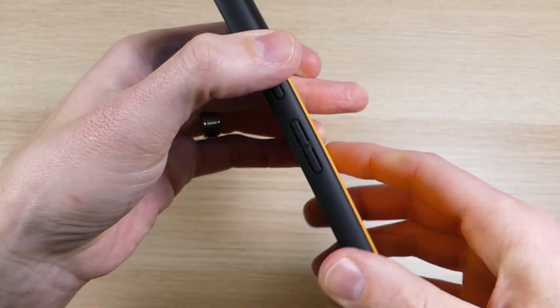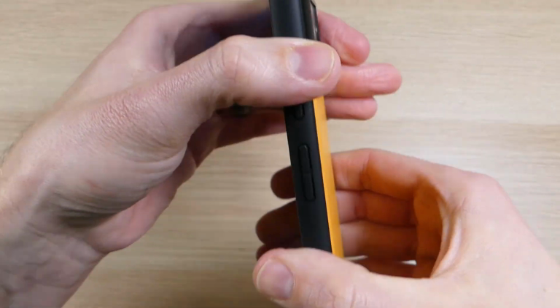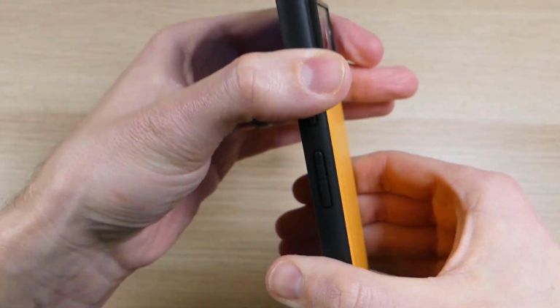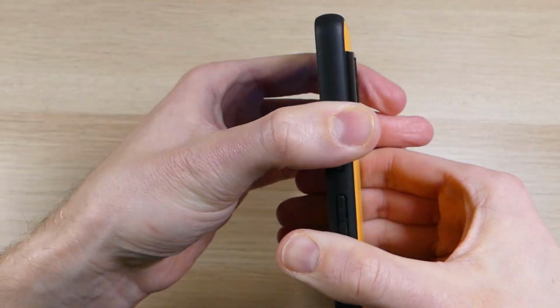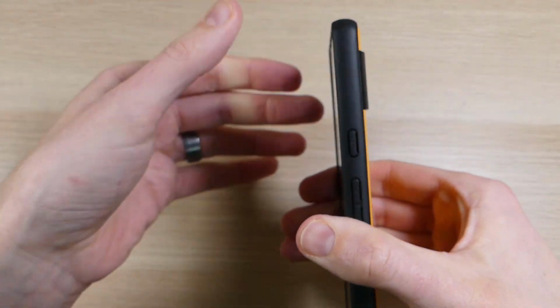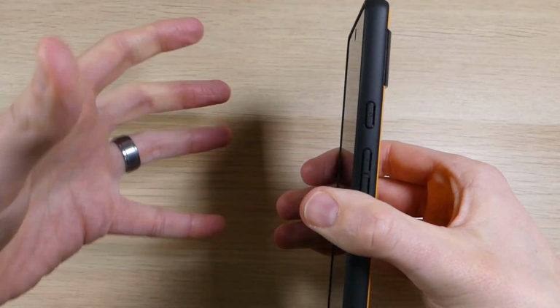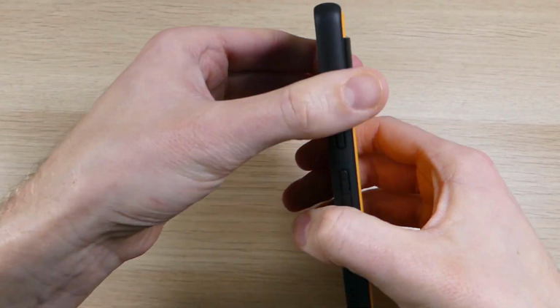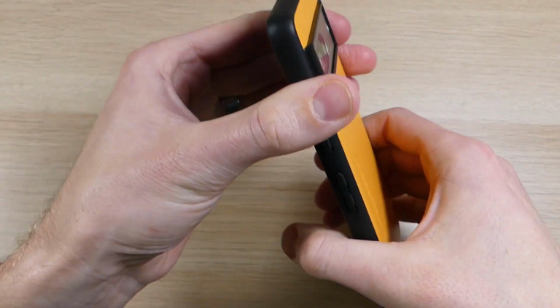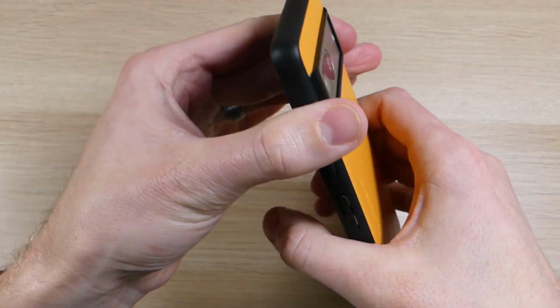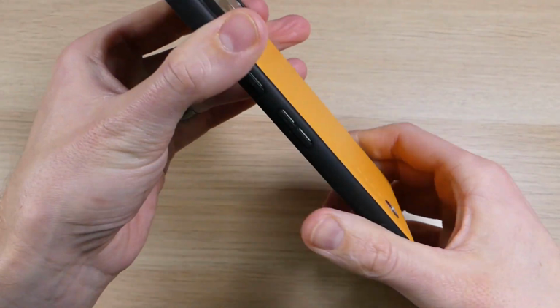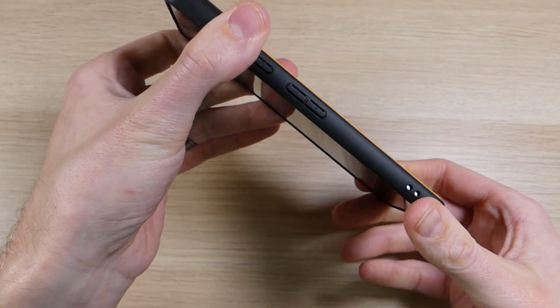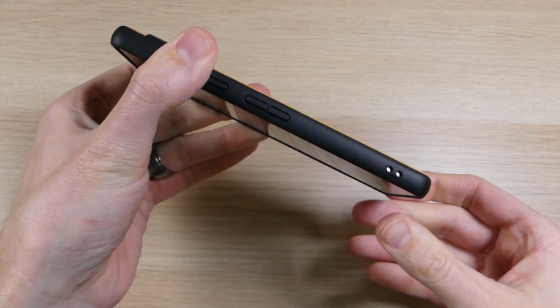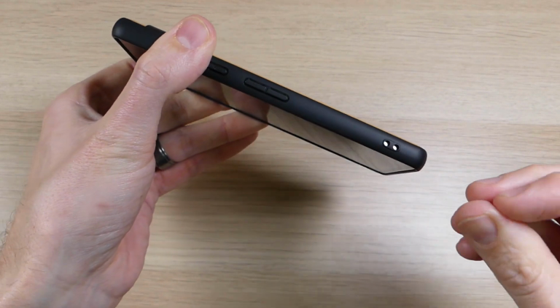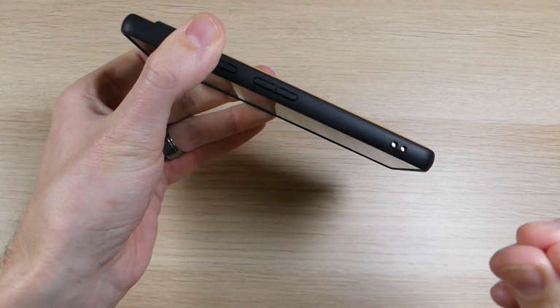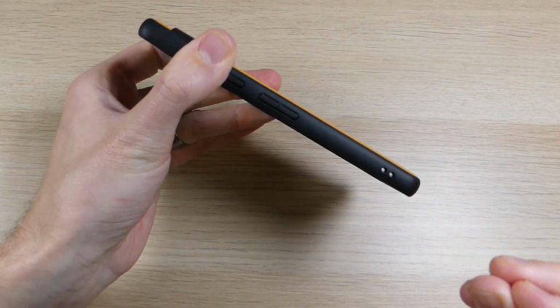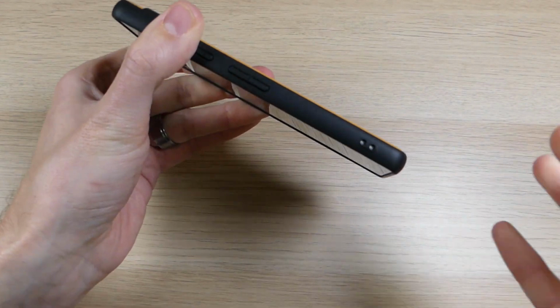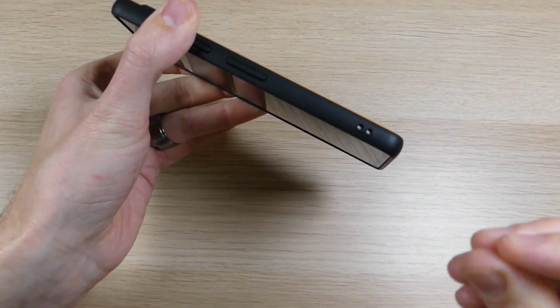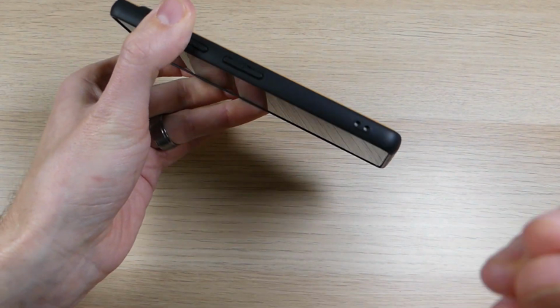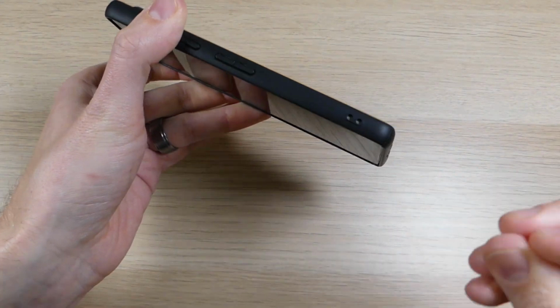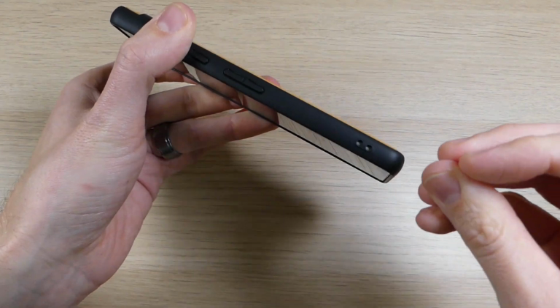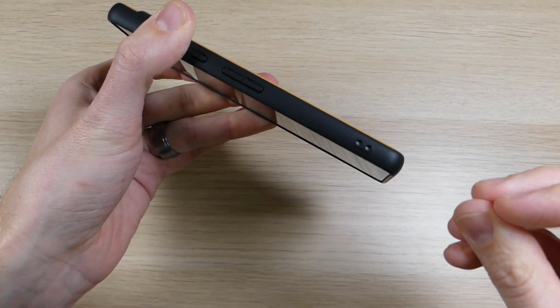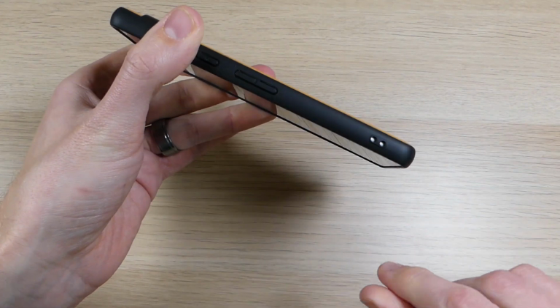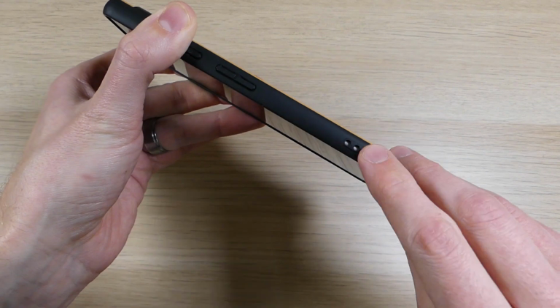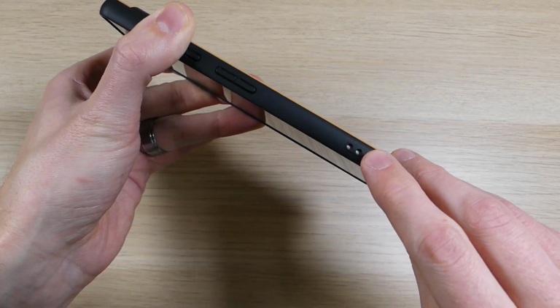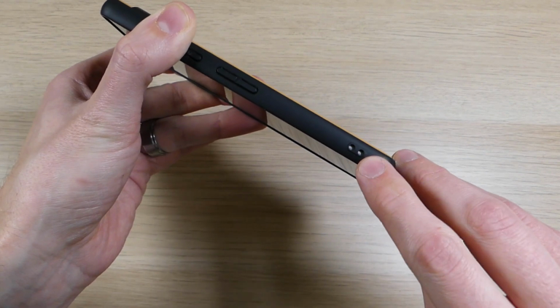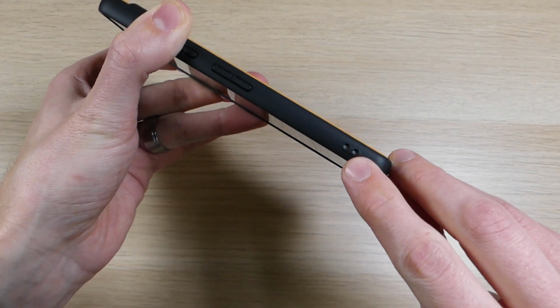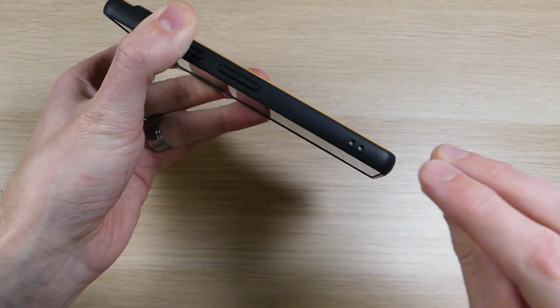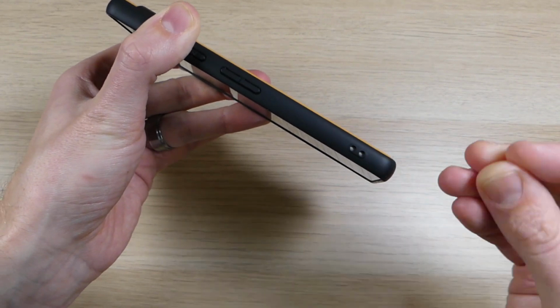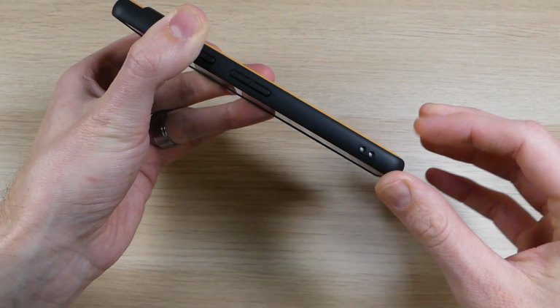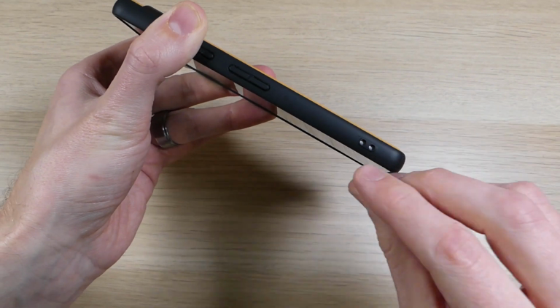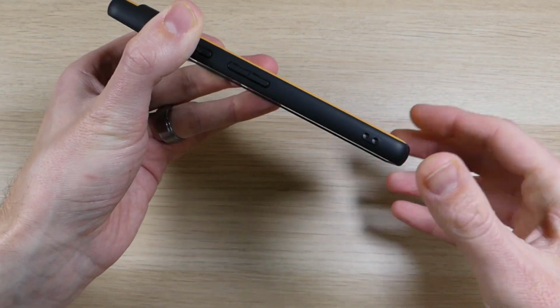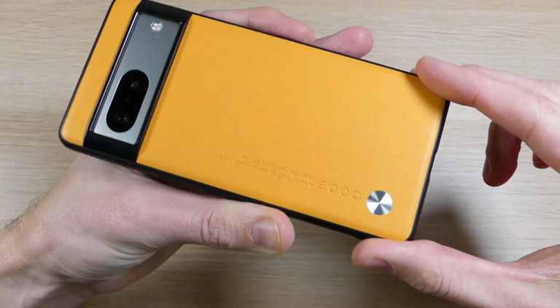The sides are TPU — a rubber material. It isn't as grippy as I would like, but it is grippy enough that I haven't had any issues and have not dropped it in the two and a half weeks I've been using it. You'll also see there's a cutout for a lanyard if you want to loop one through there.